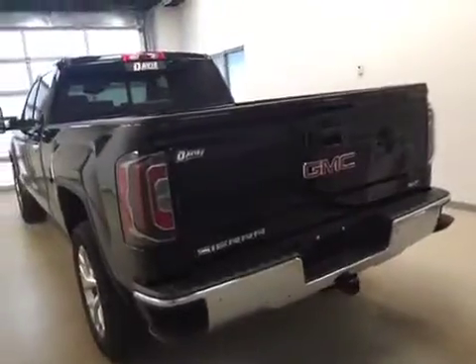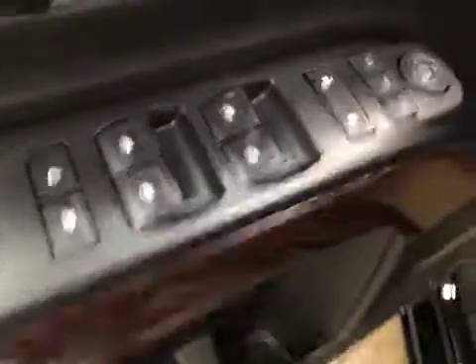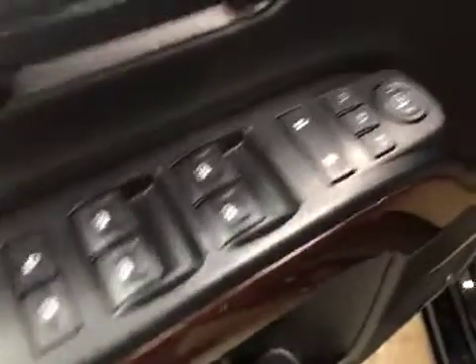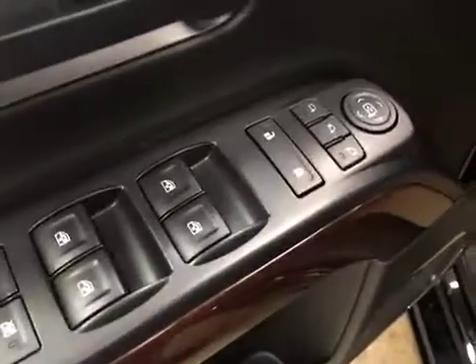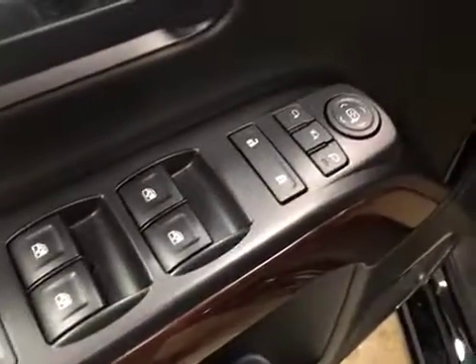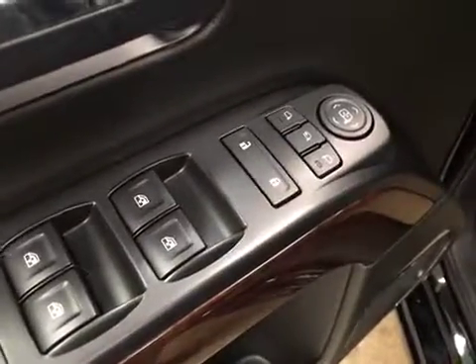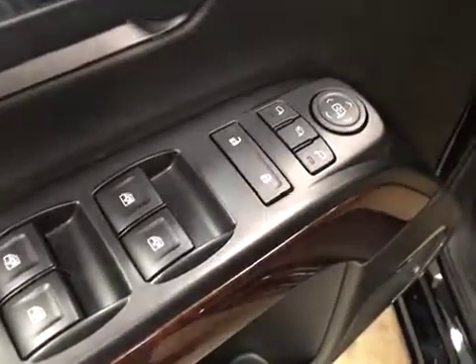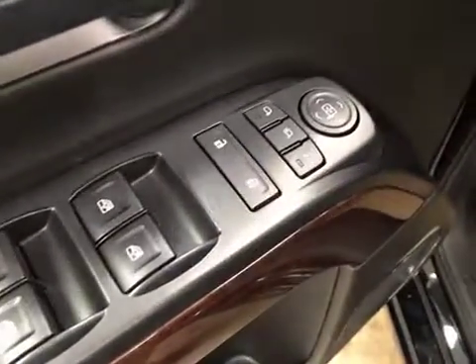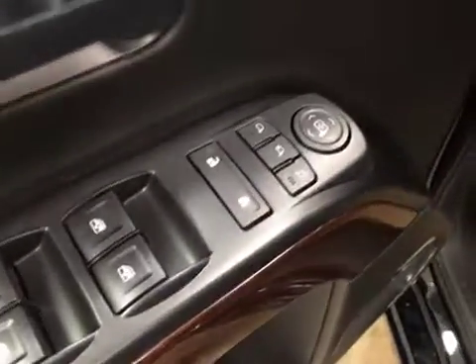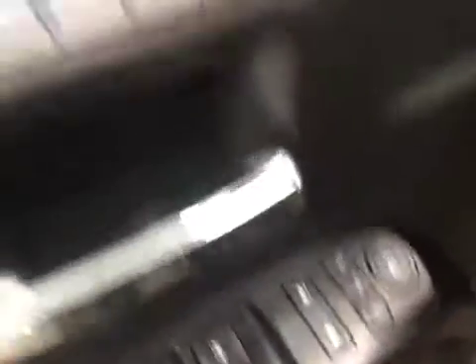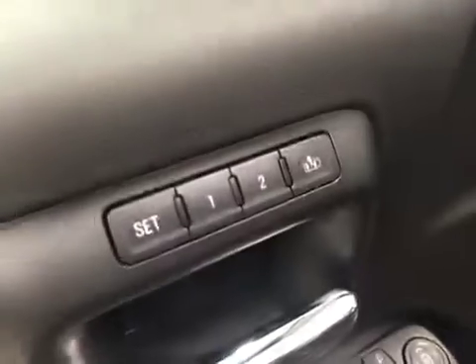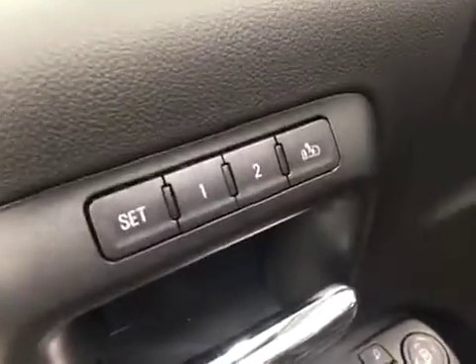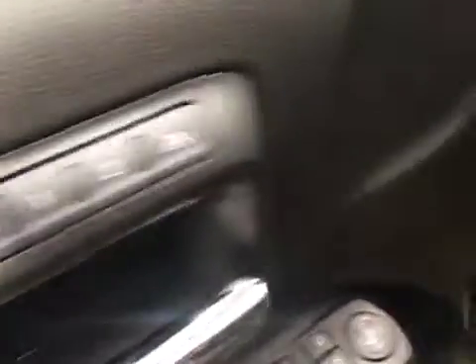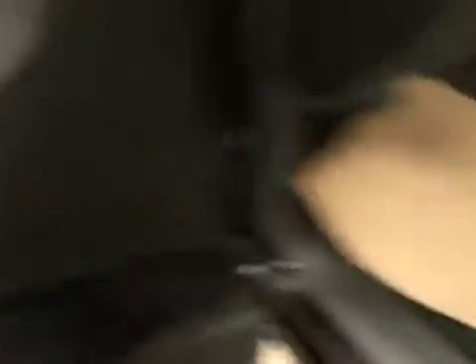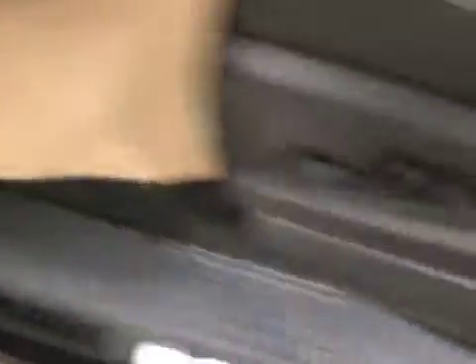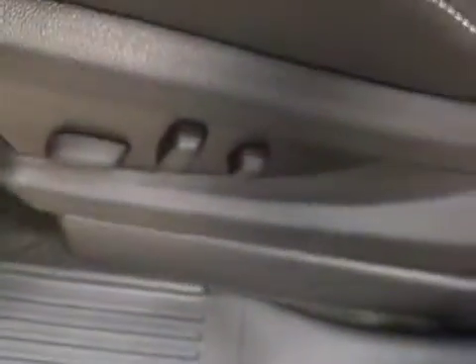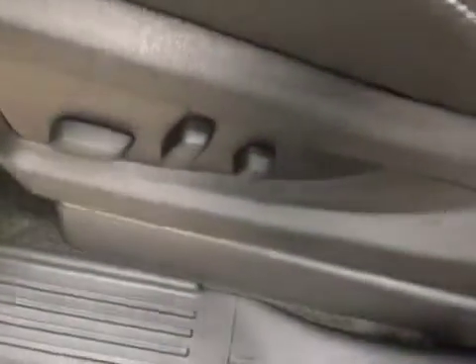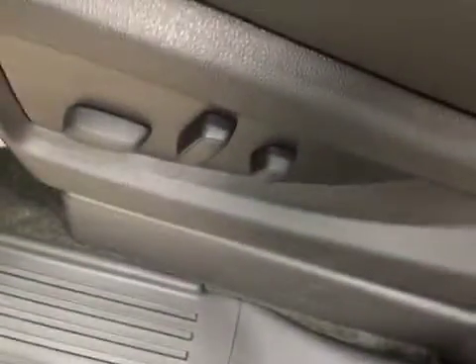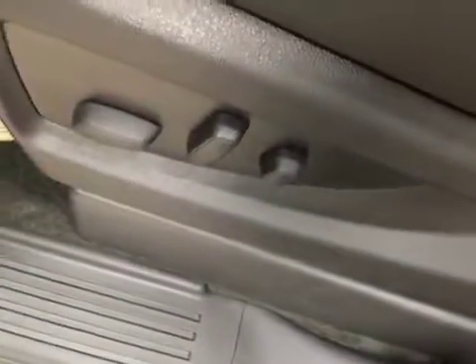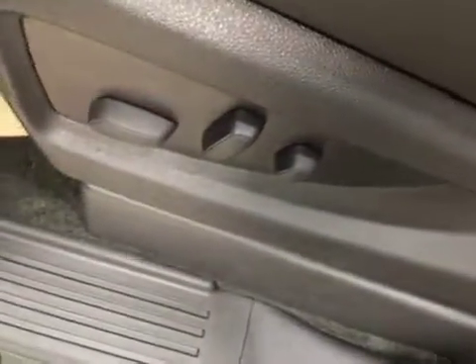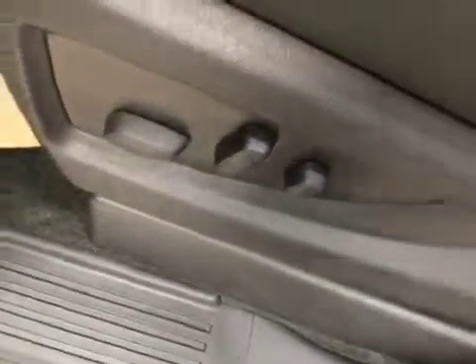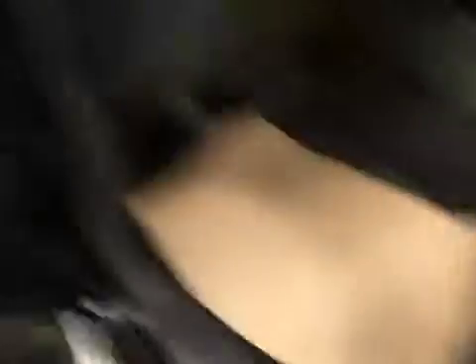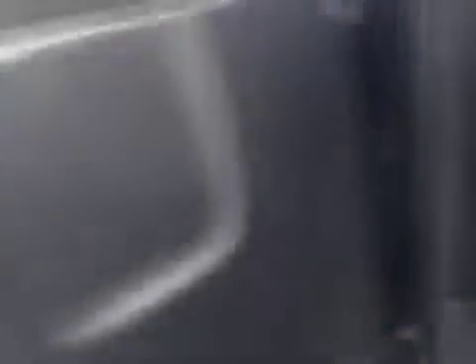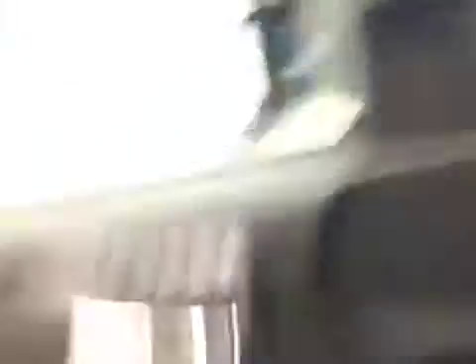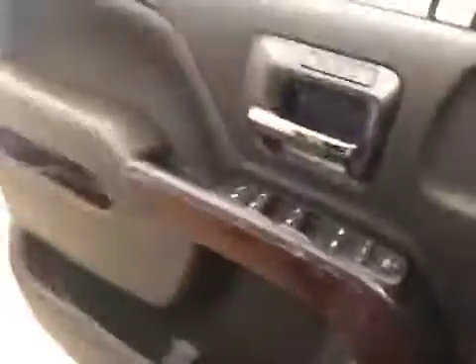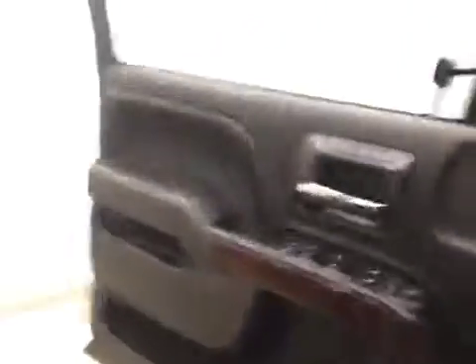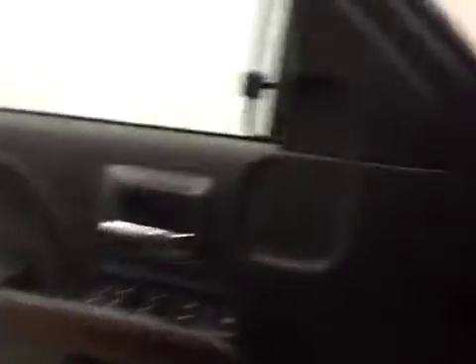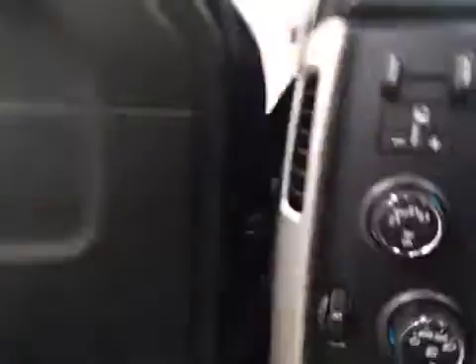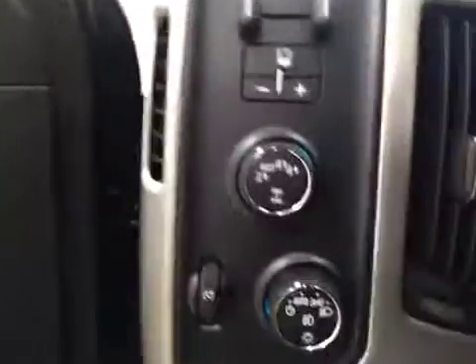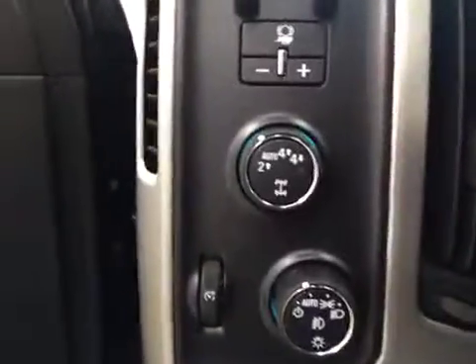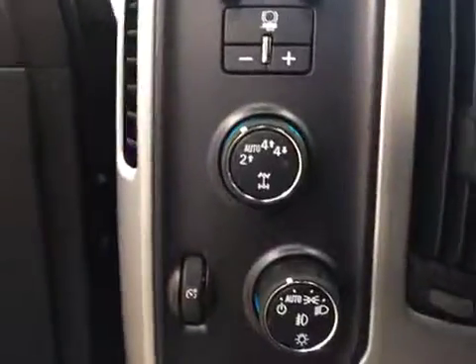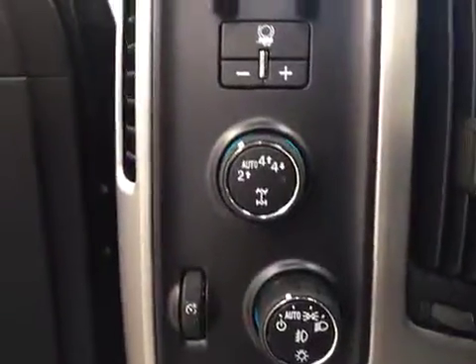For interior options we have power windows, power door locks, power mirrors, power folding mirrors, memory seat, power driver seat with adjustable lumbar control, and a 4x4 switch.